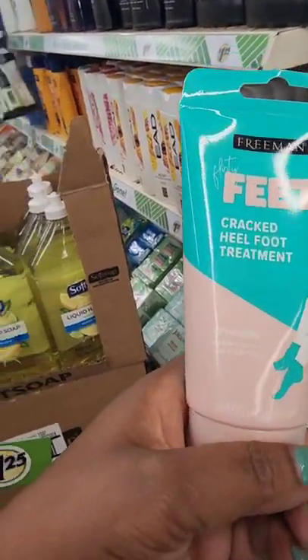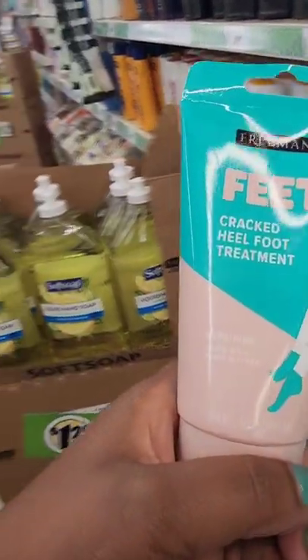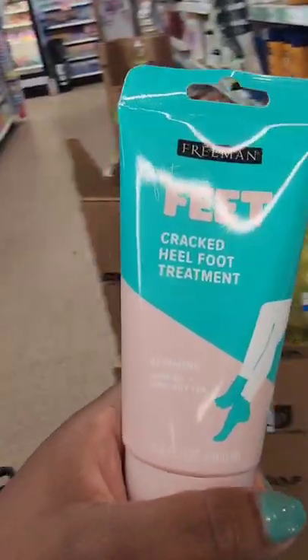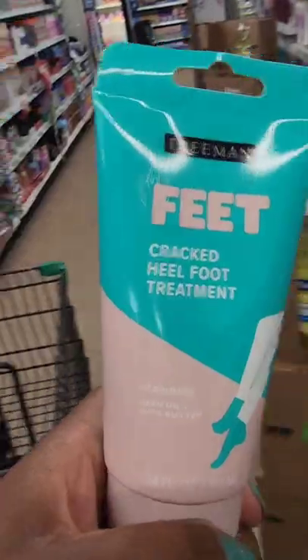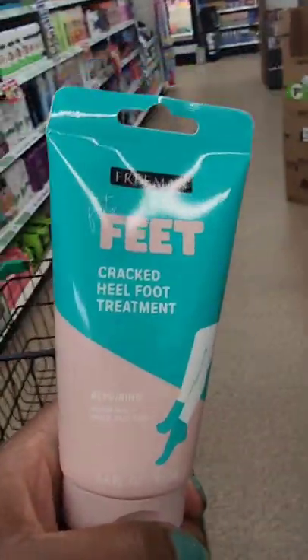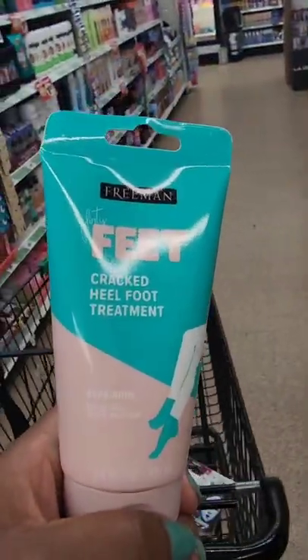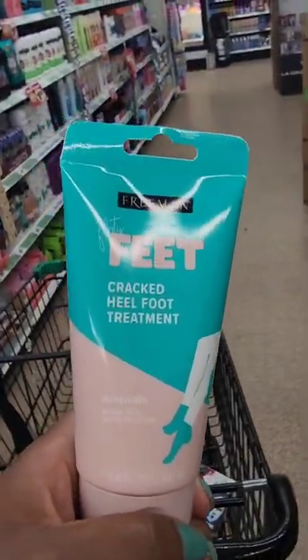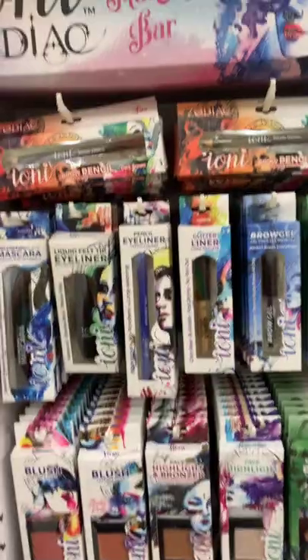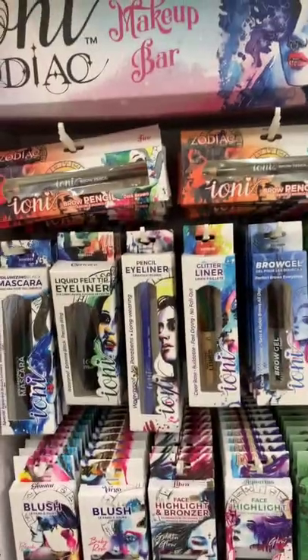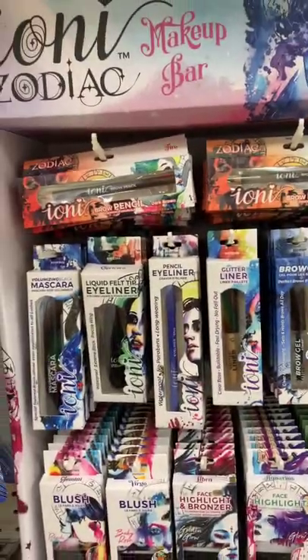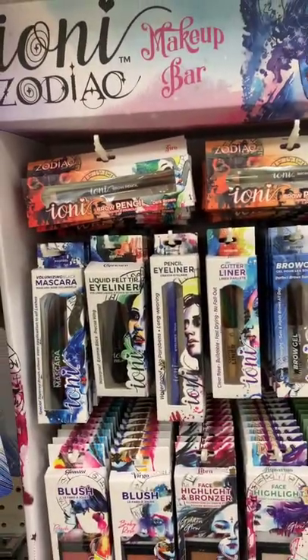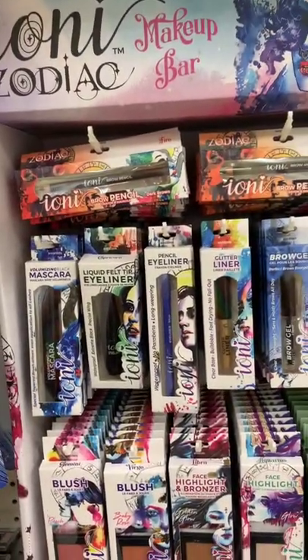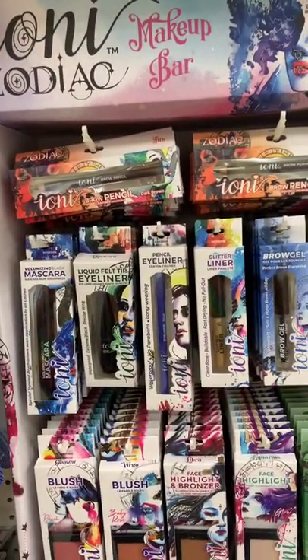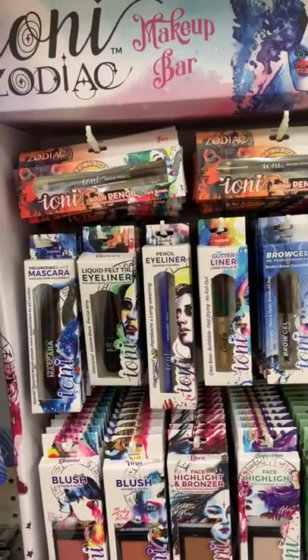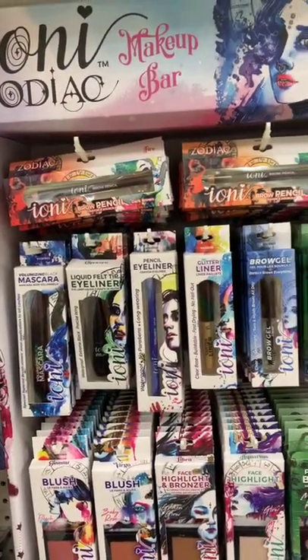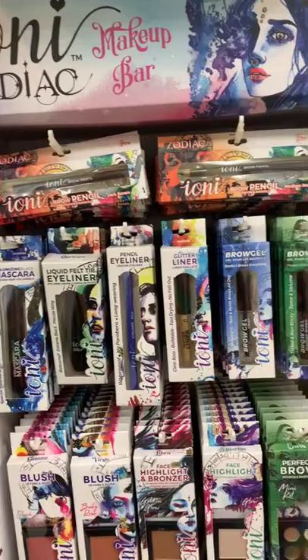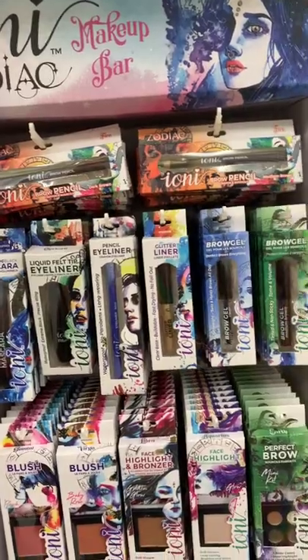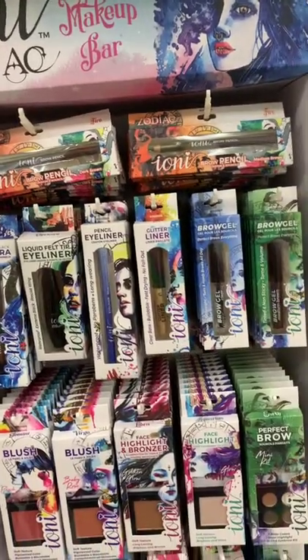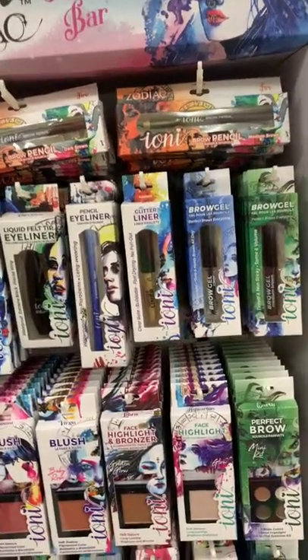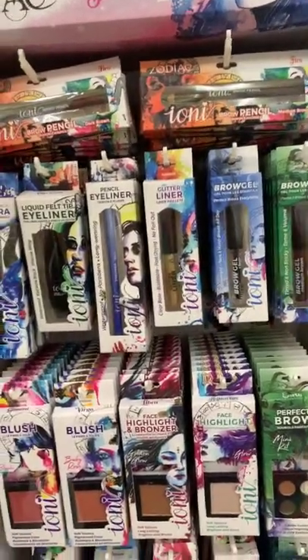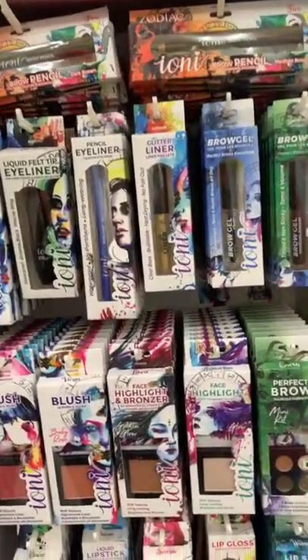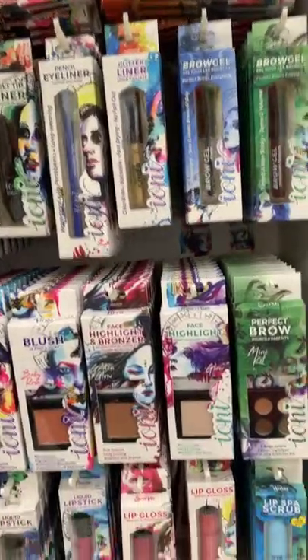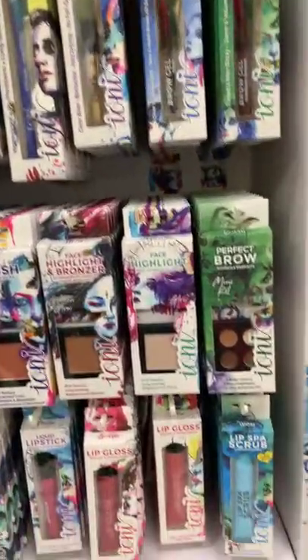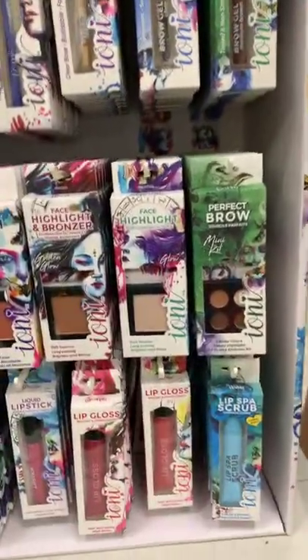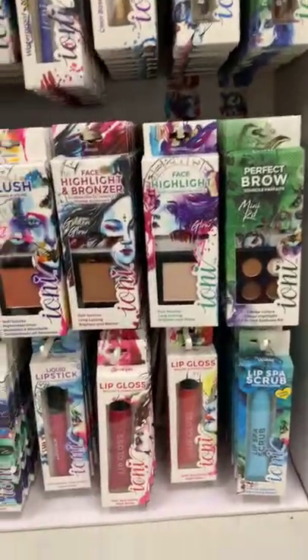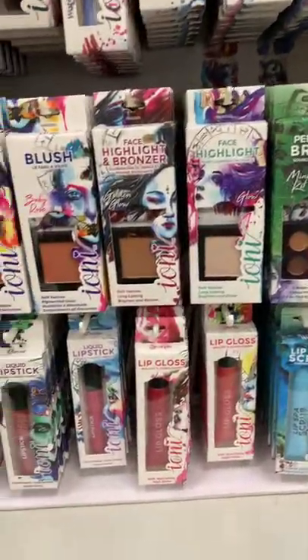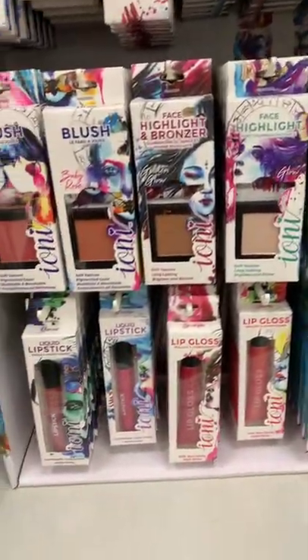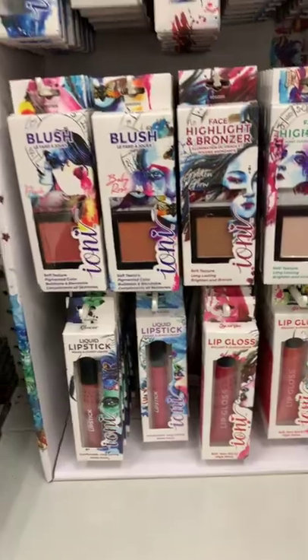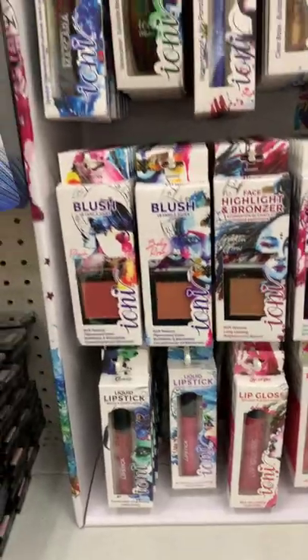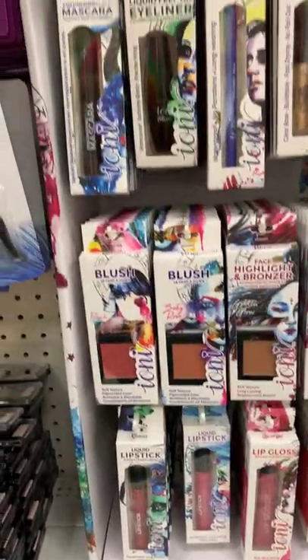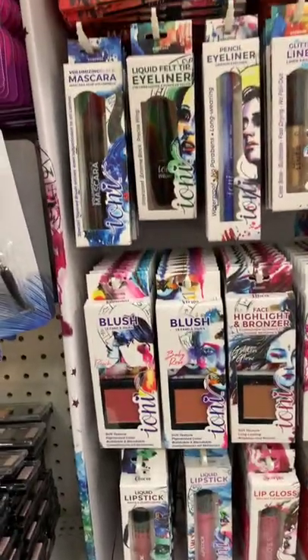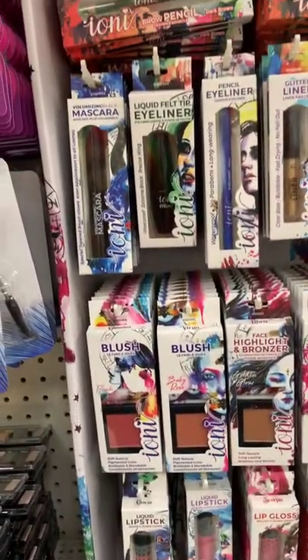This is a treatment you use two to three times a week and it's supposed to help soften your feet. Finally seeing some new Ioni products — this is the new Ioni makeup bar. It looks like it has all of the products here.